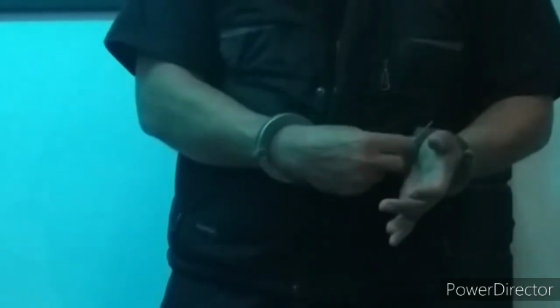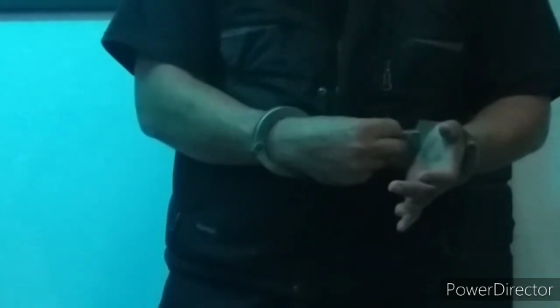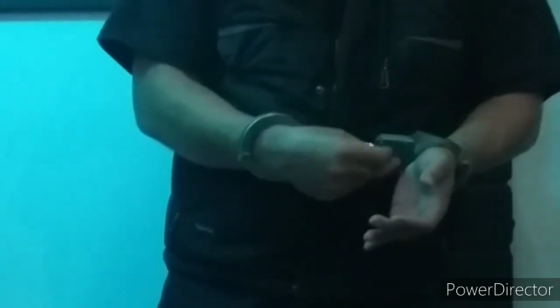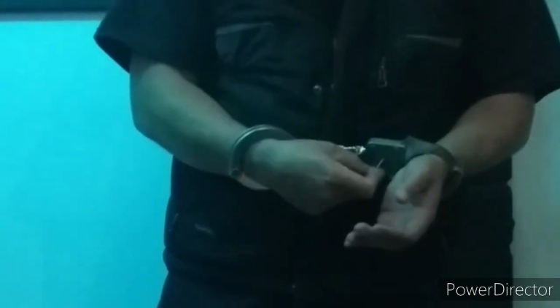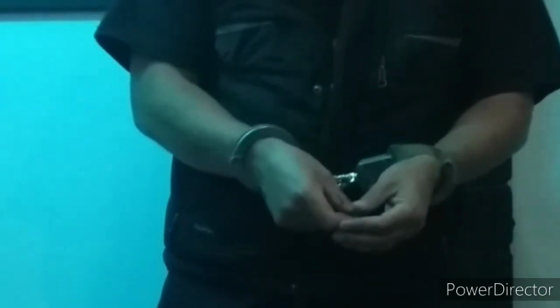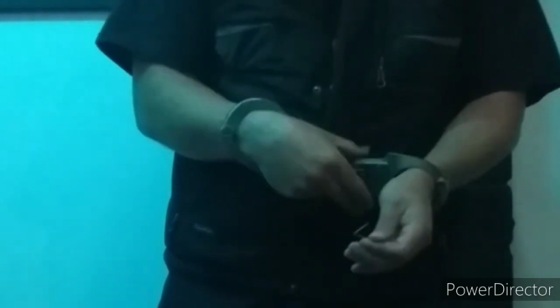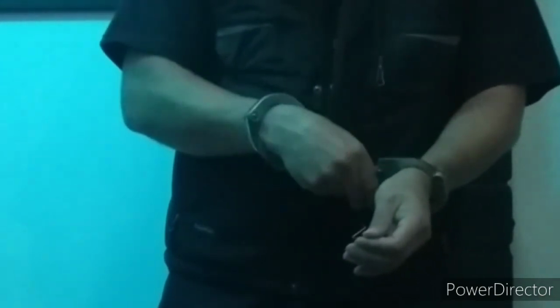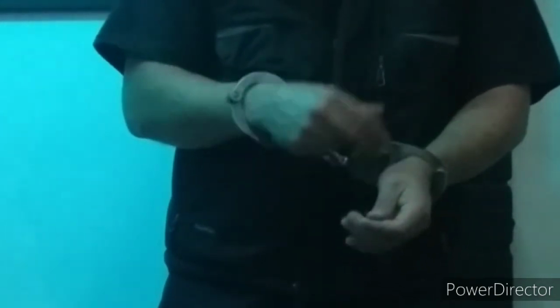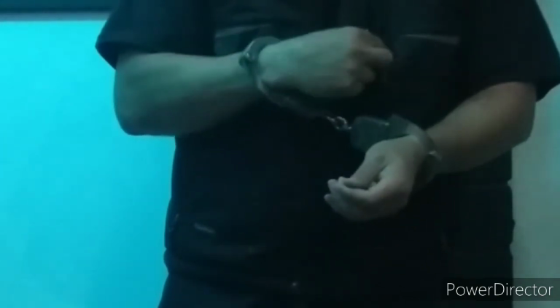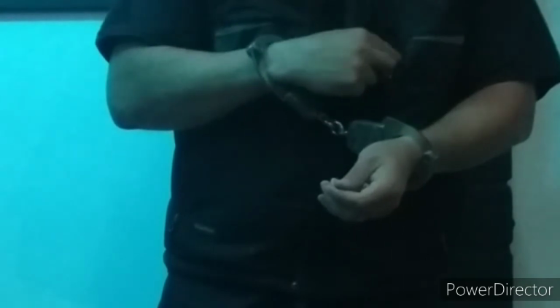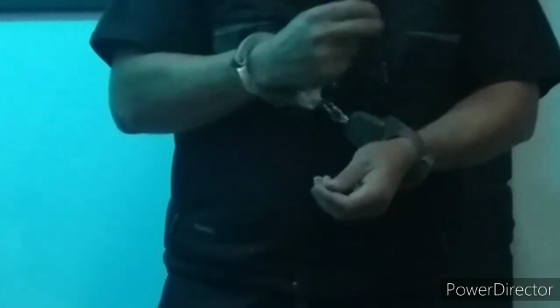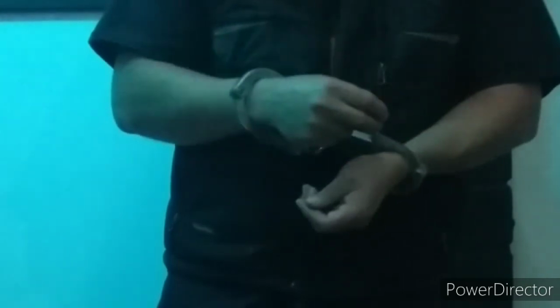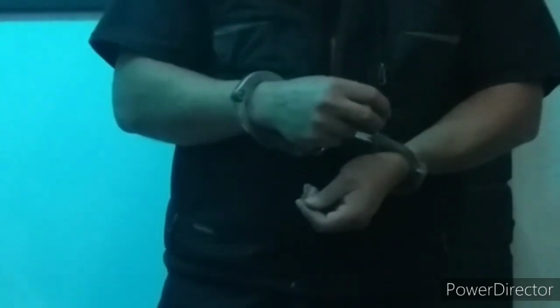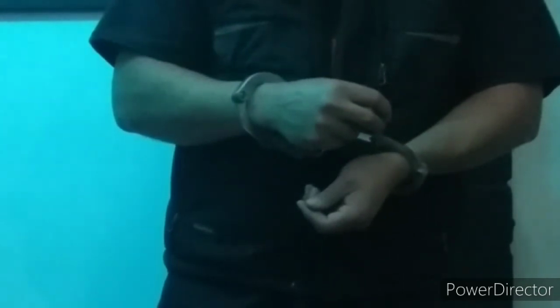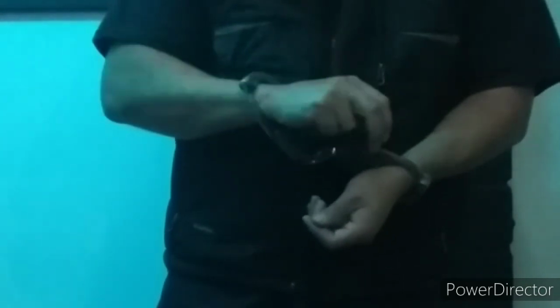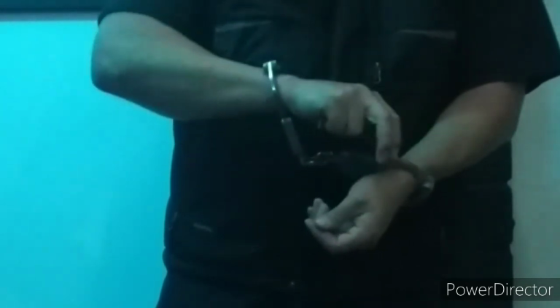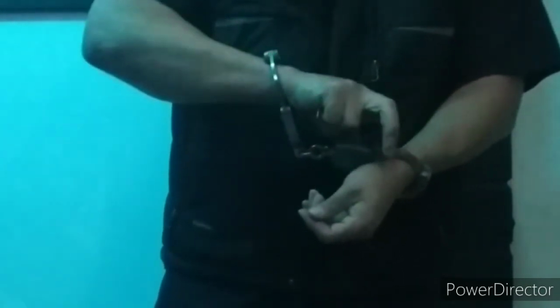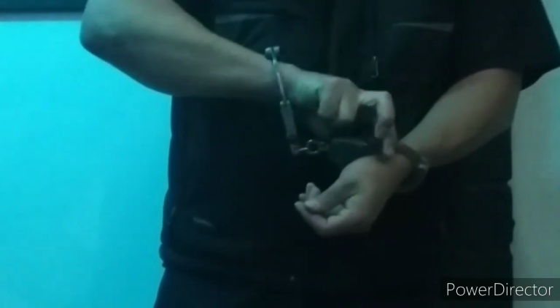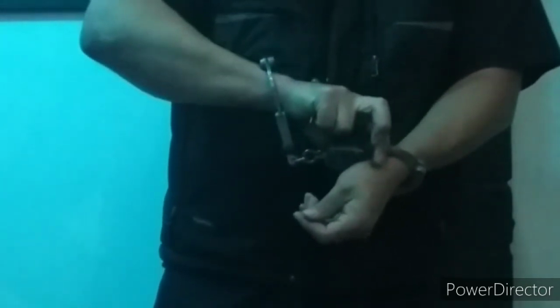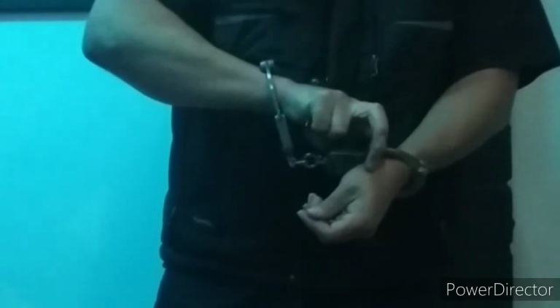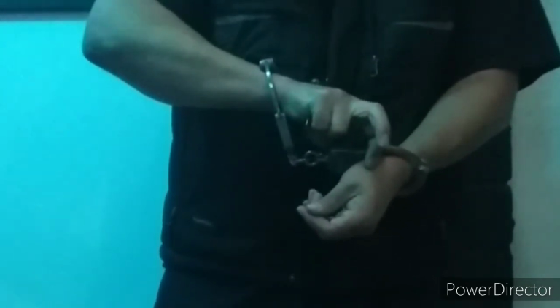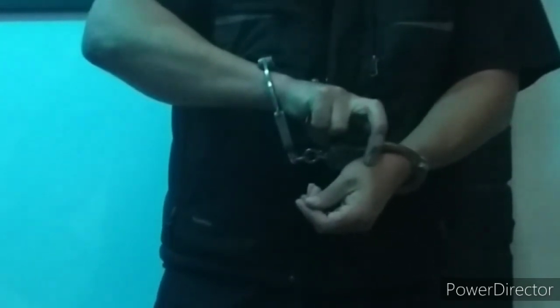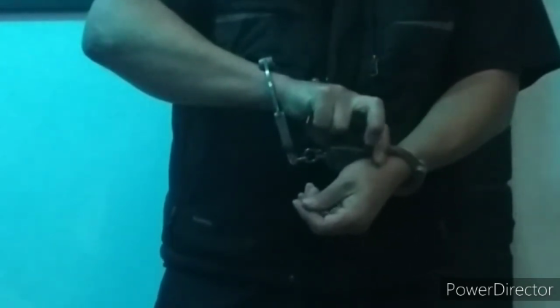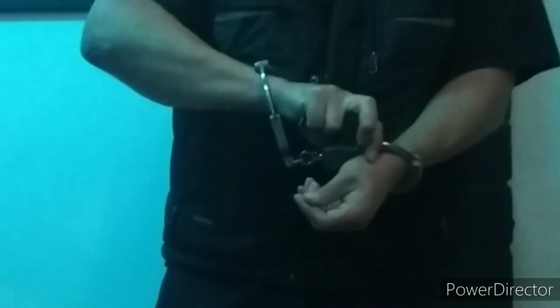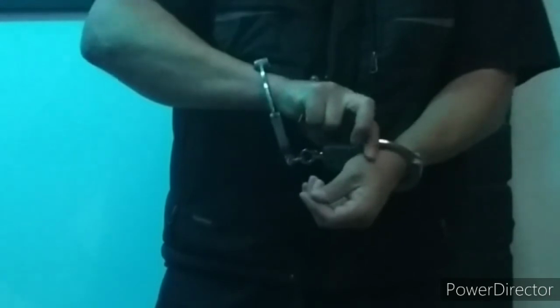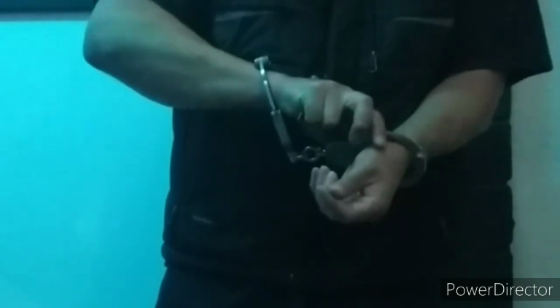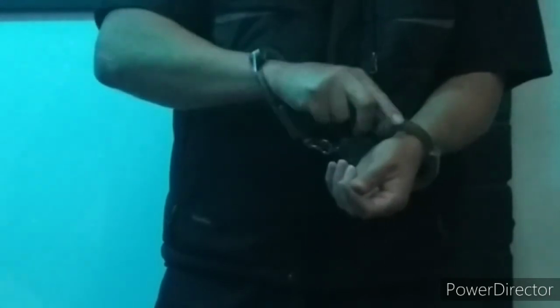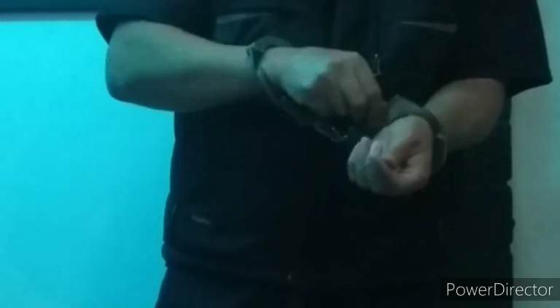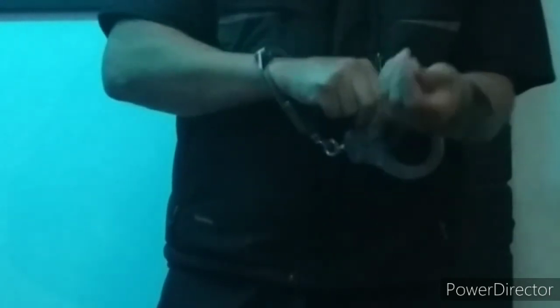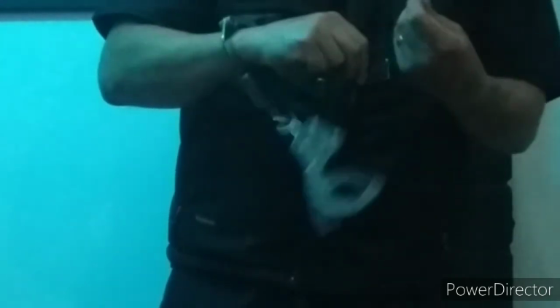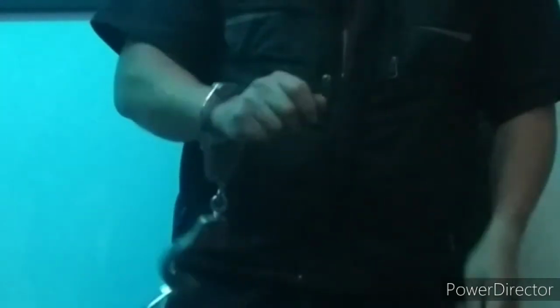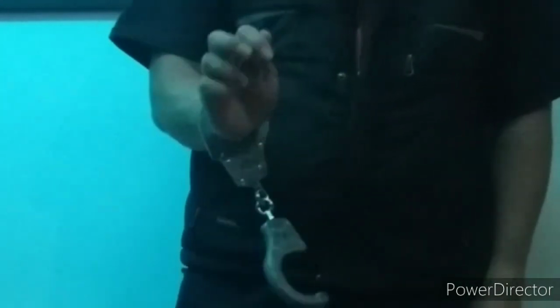Once the bolt slides on the rear, make sure it is fully engaged by giving it a push. Then shim free of the cuff. Rinse and repeat for the other wrist.